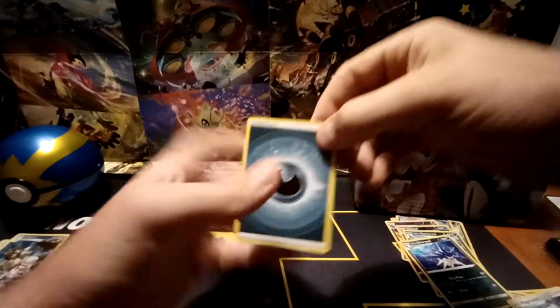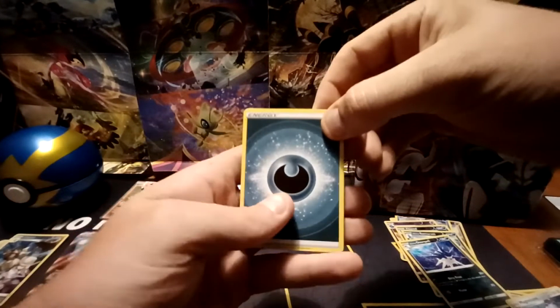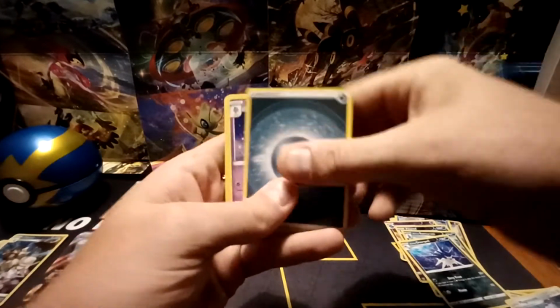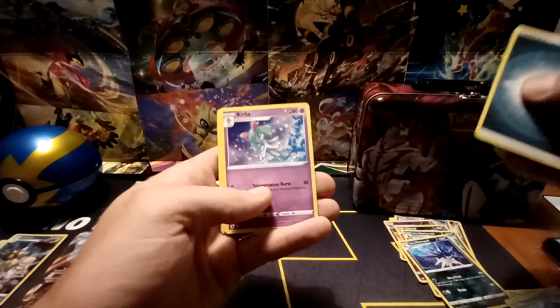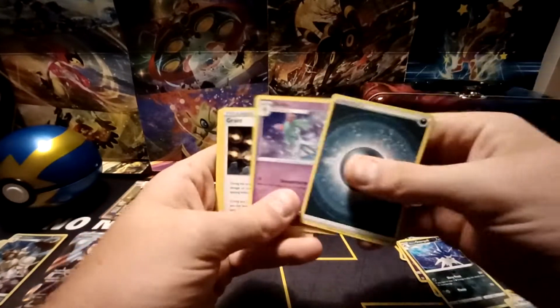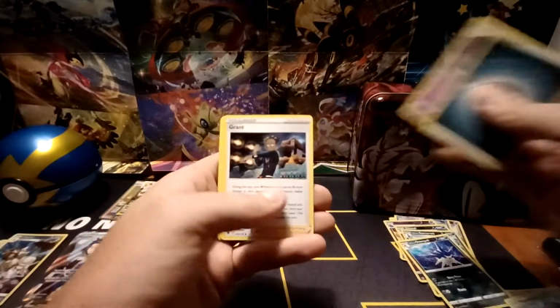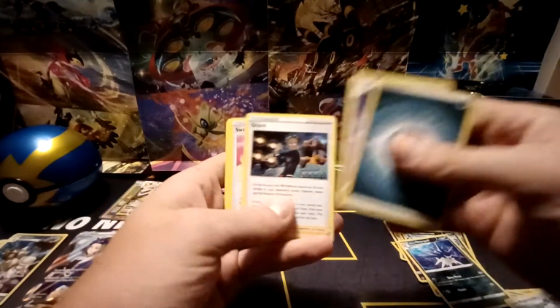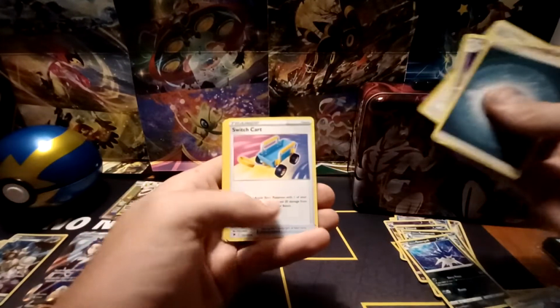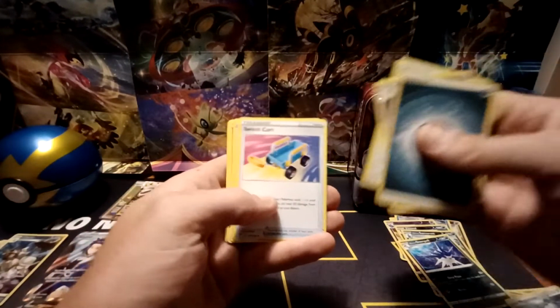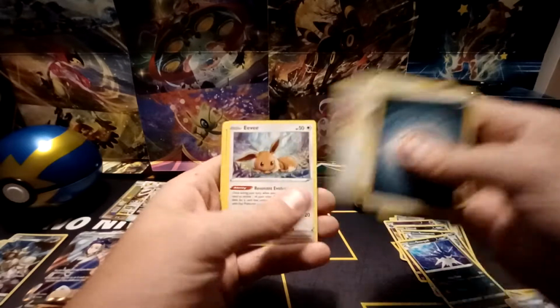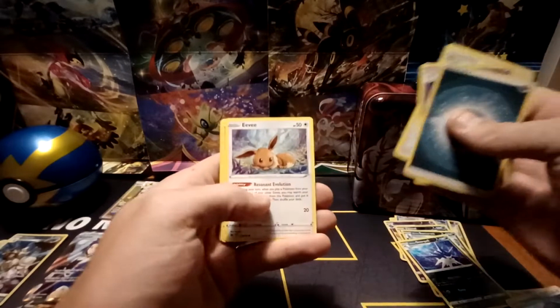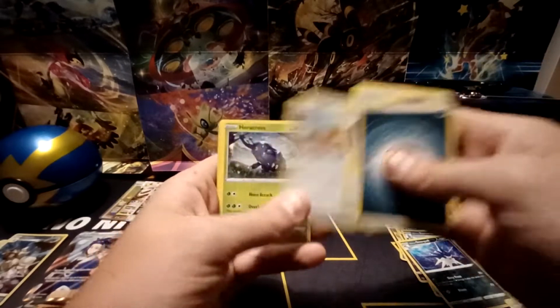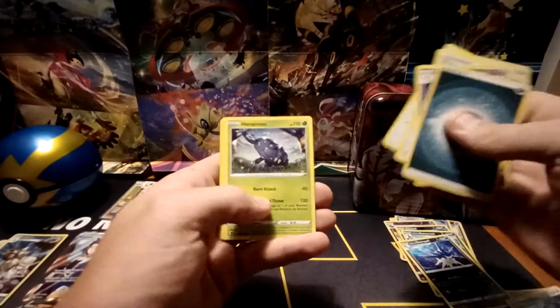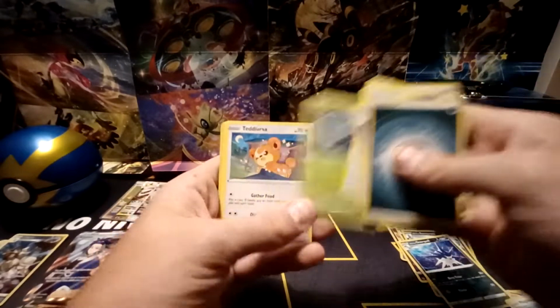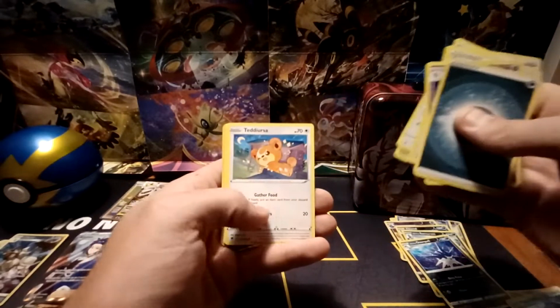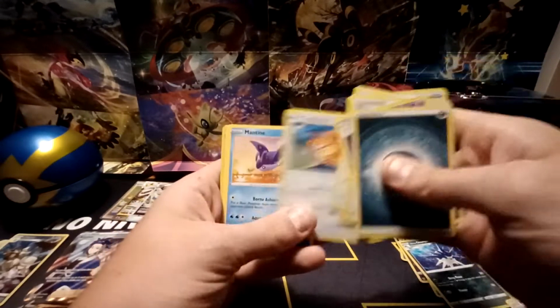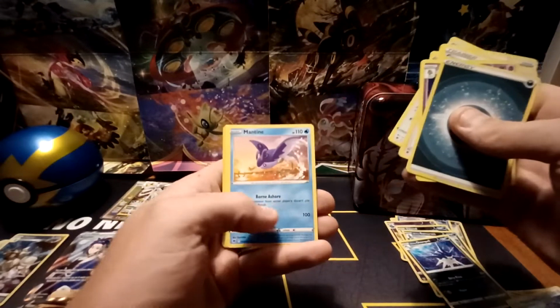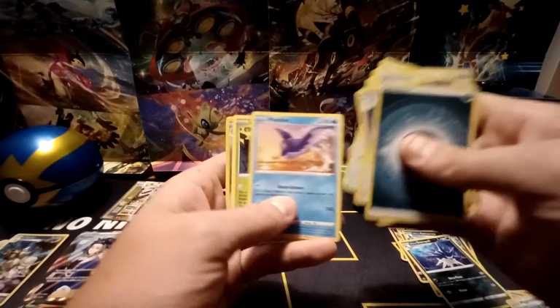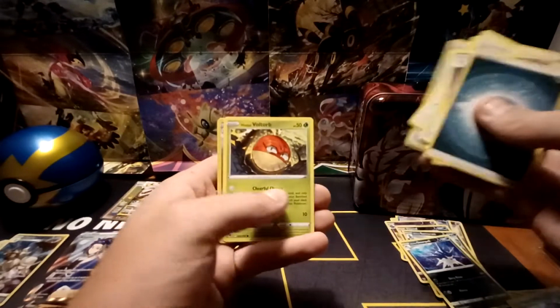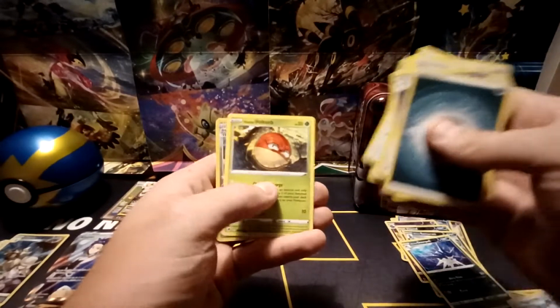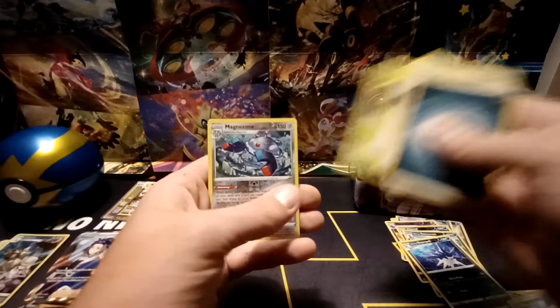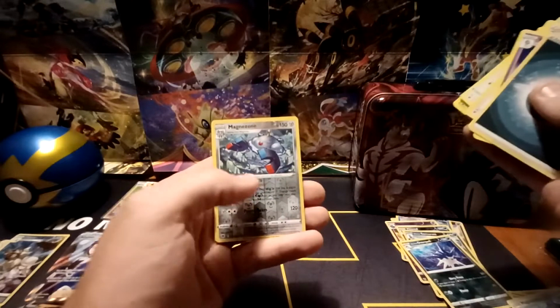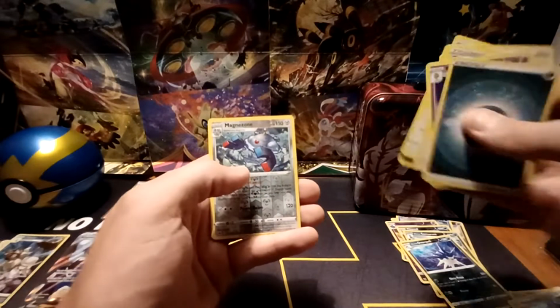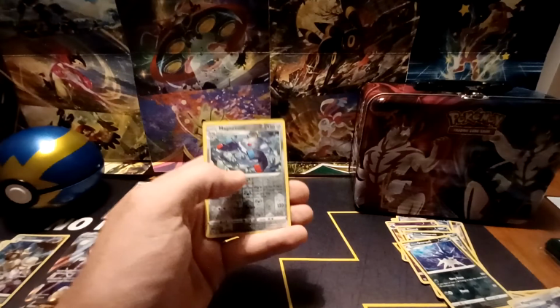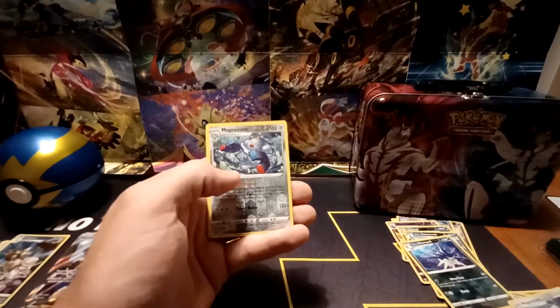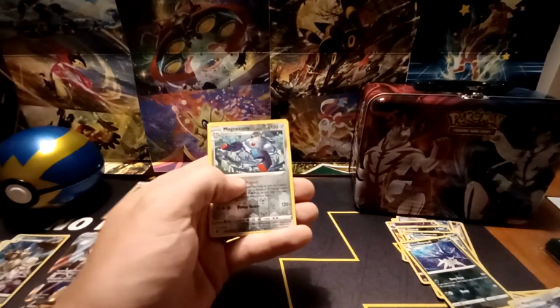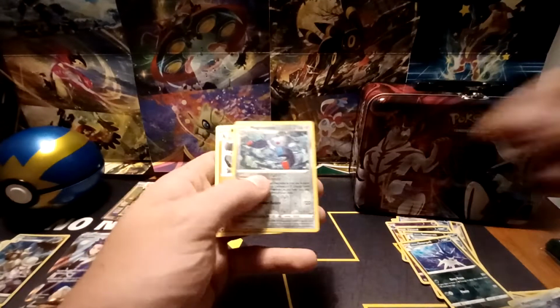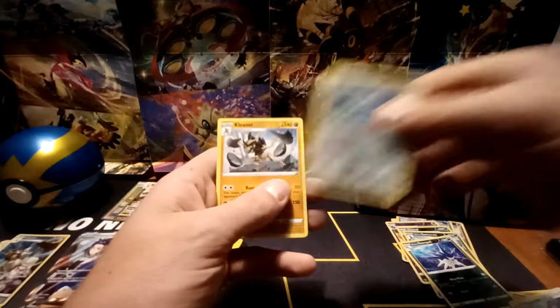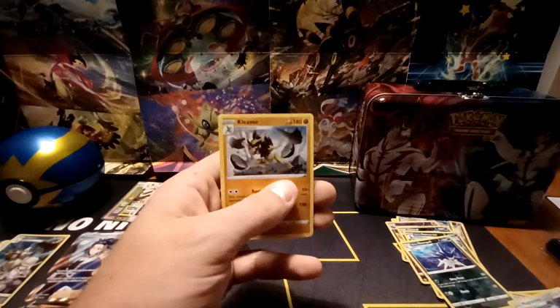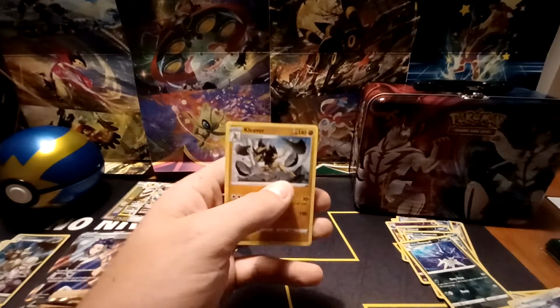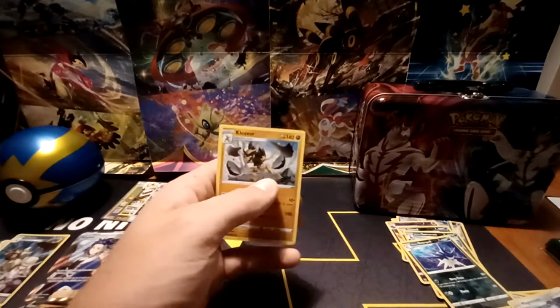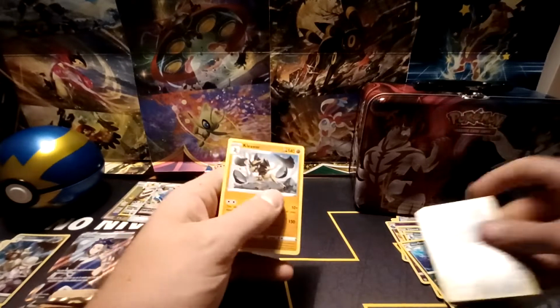Darkness-type energy, Curlia, Grant, Switcheroo, Eevee, Heracross, Teddiursa, Mantine, Hisuian Voltorb, Reverse Hollow of Magnezone — a rare — and a Cleavor non-holo.